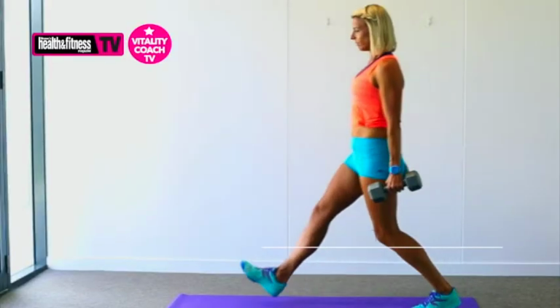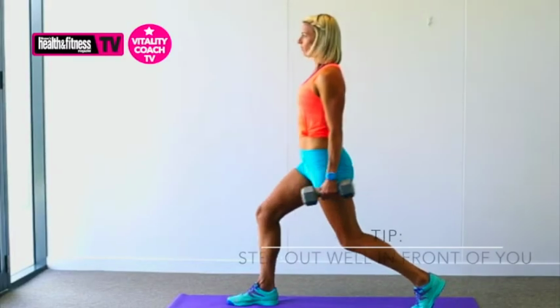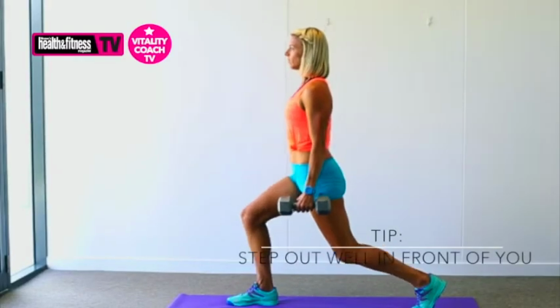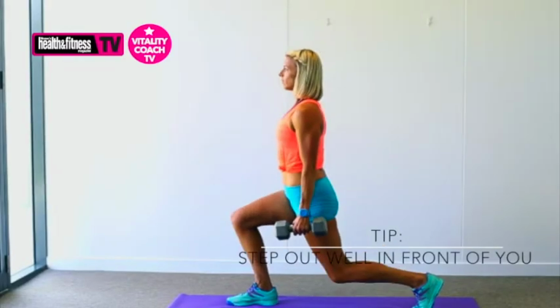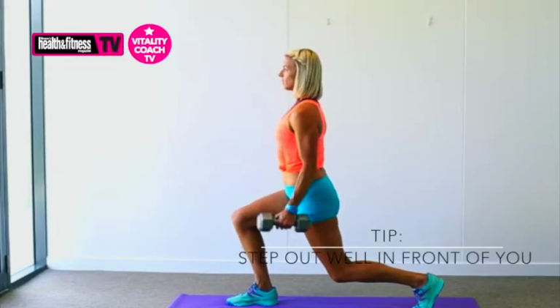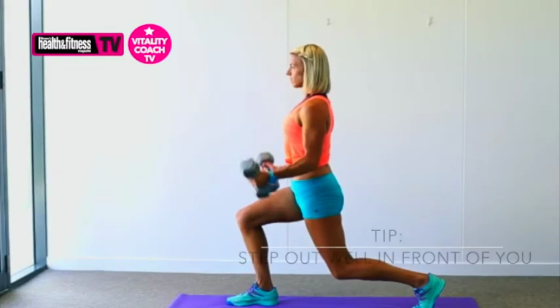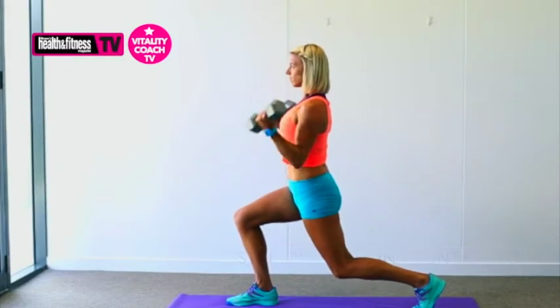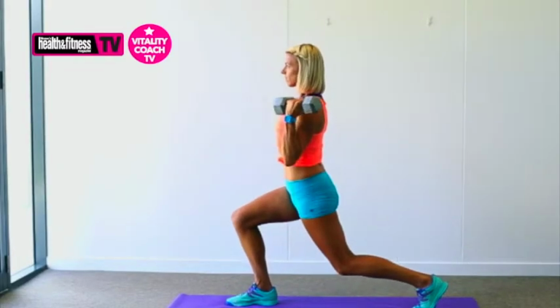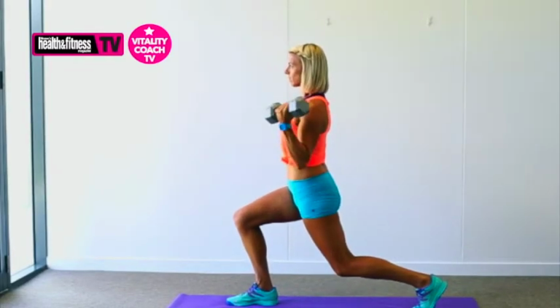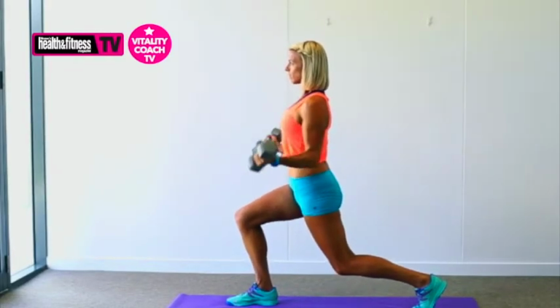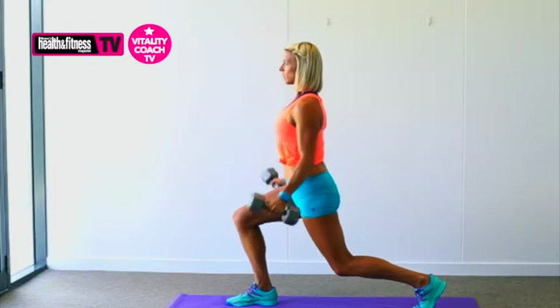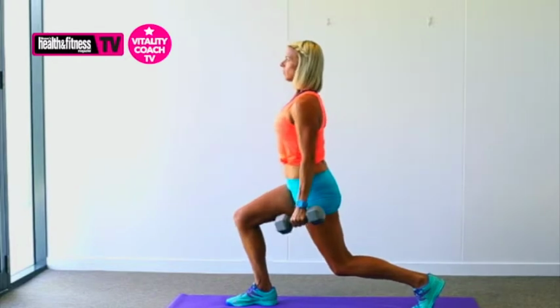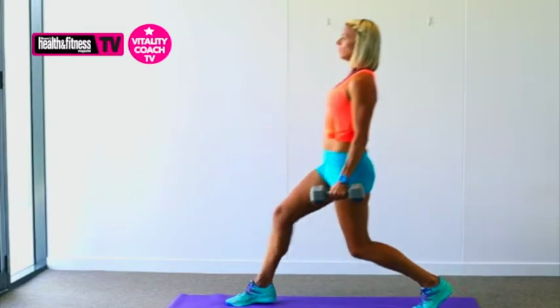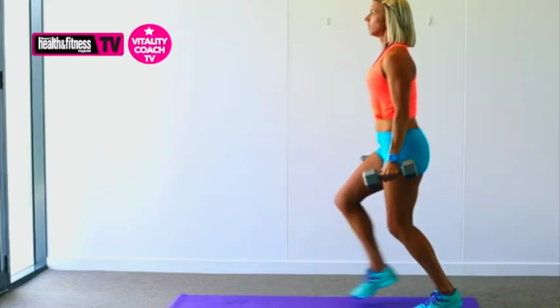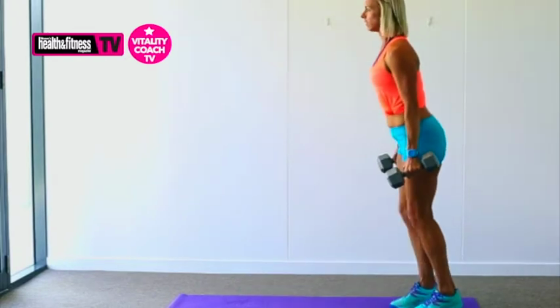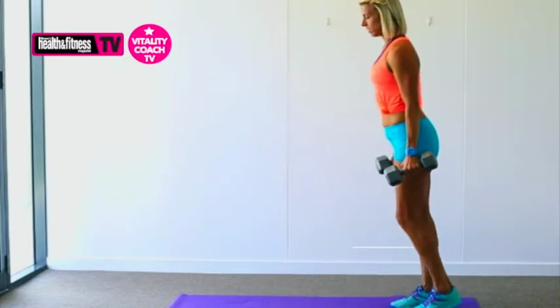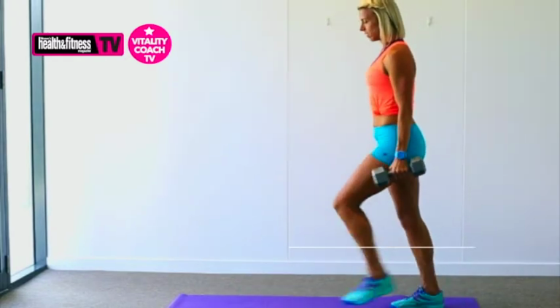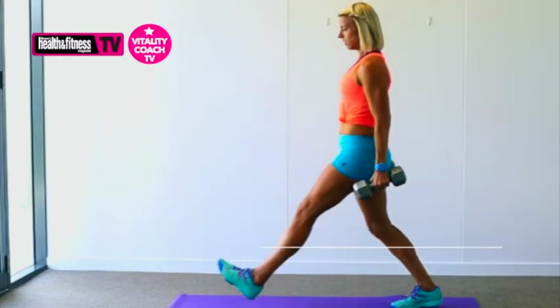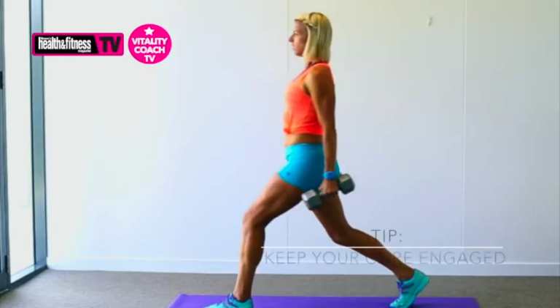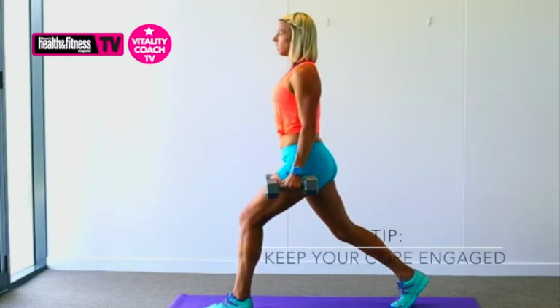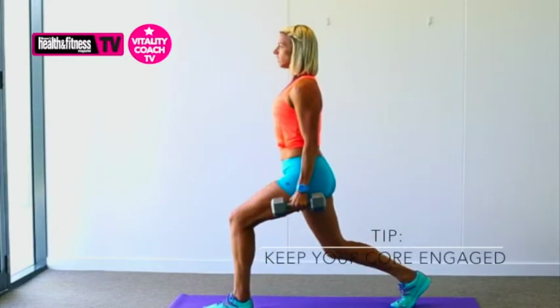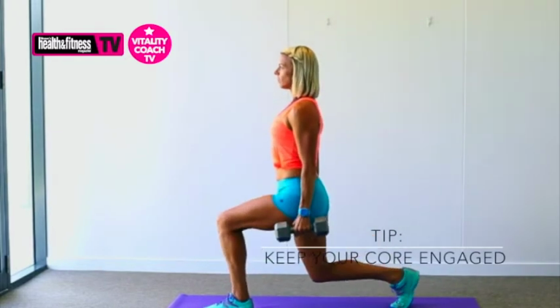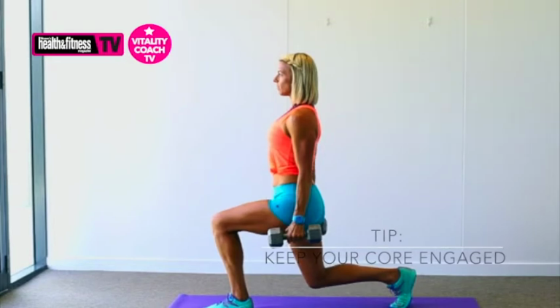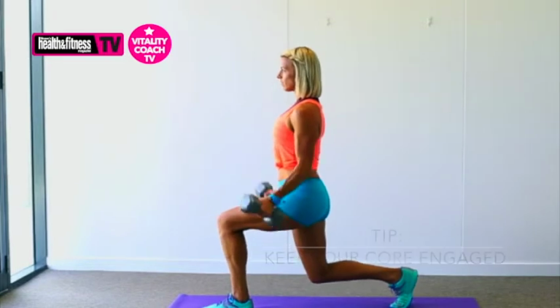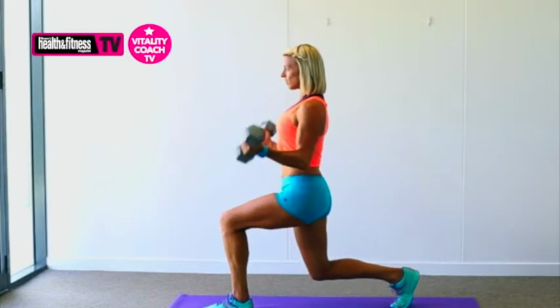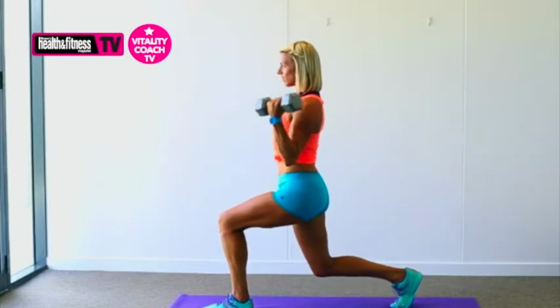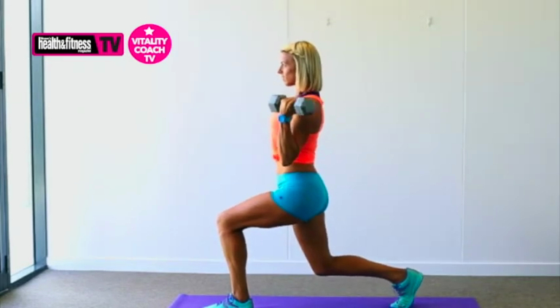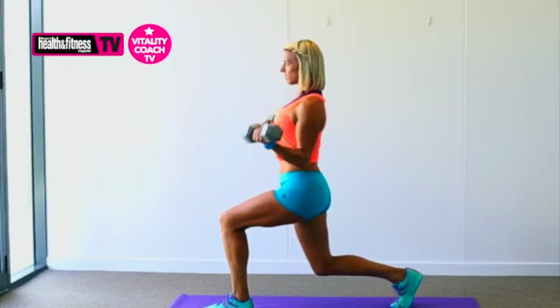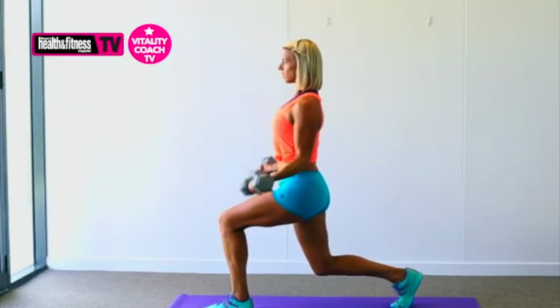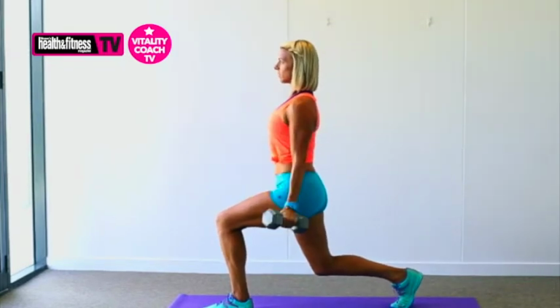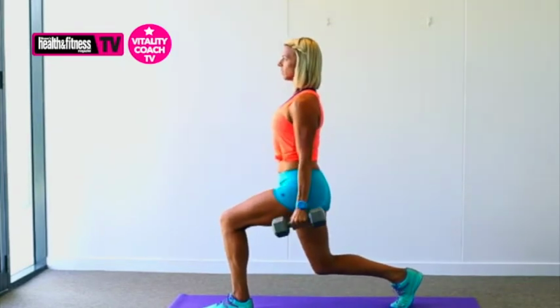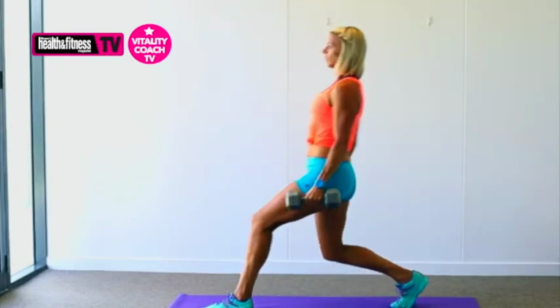Remember, take a good generous step out in front of you. You don't want your front knee coming over that toe. I'm showing a beginner version. More advanced, you're going to get that back leg right down to the mat, and also you can add different weights to add extra pressure.